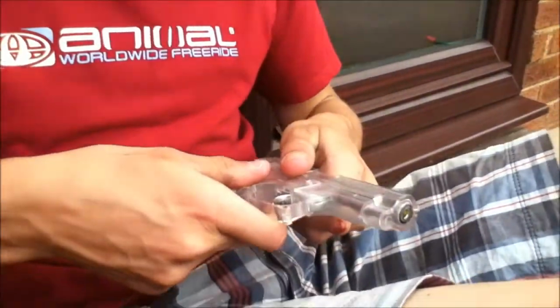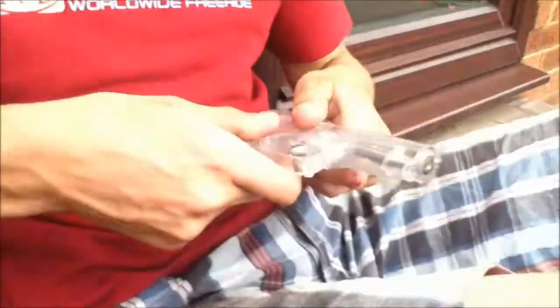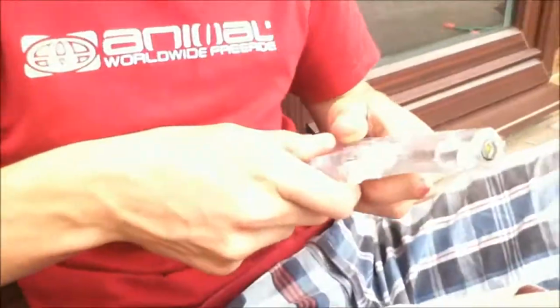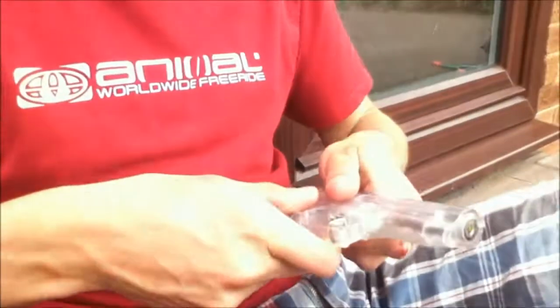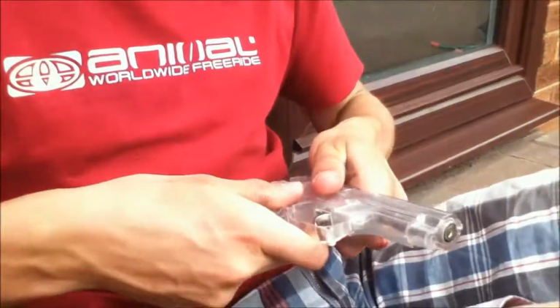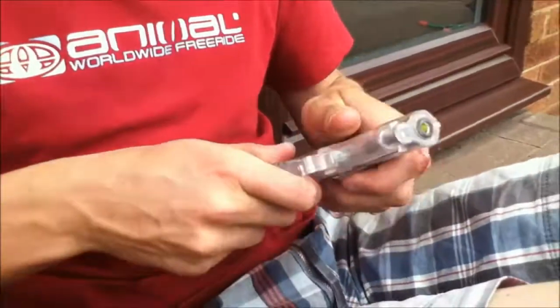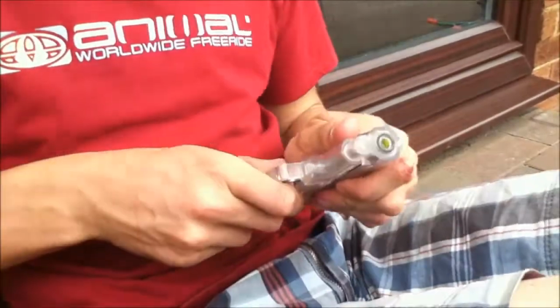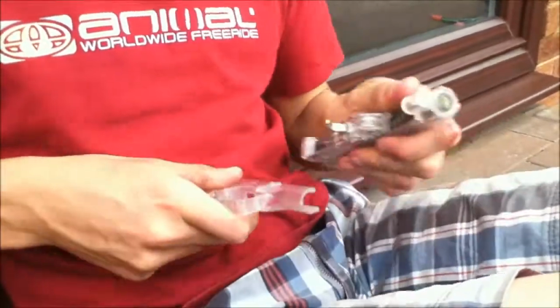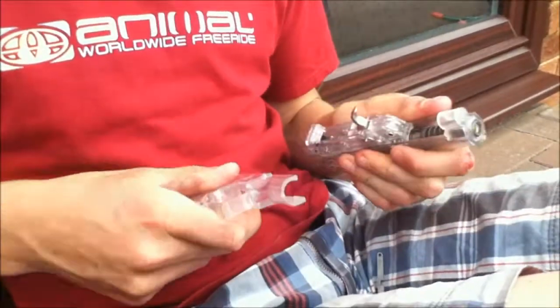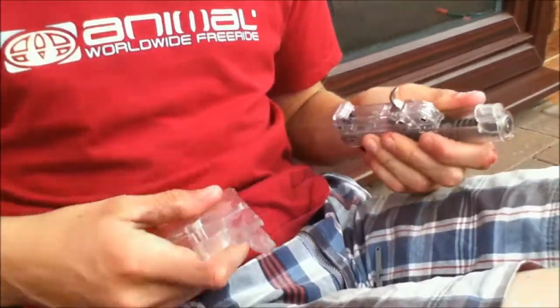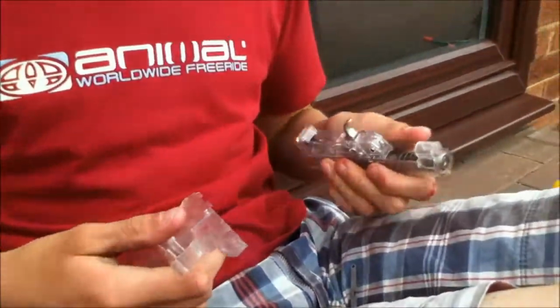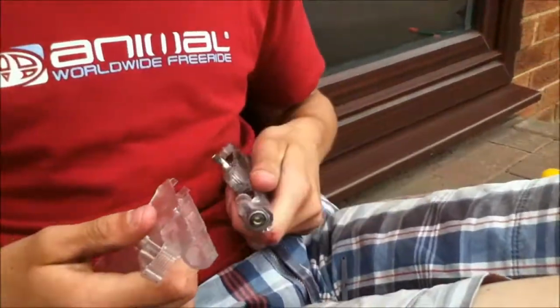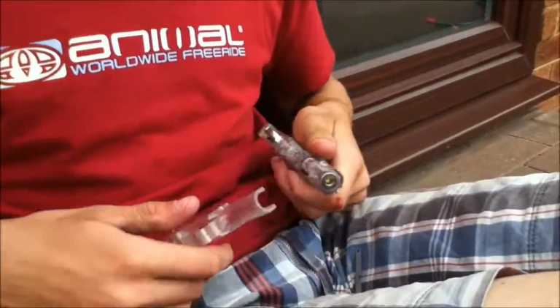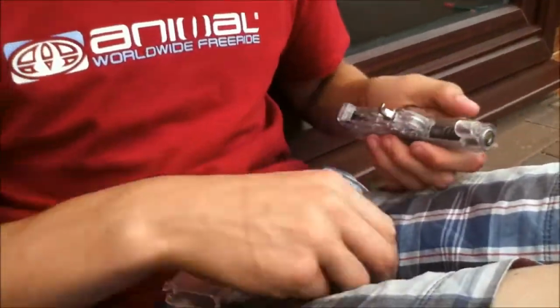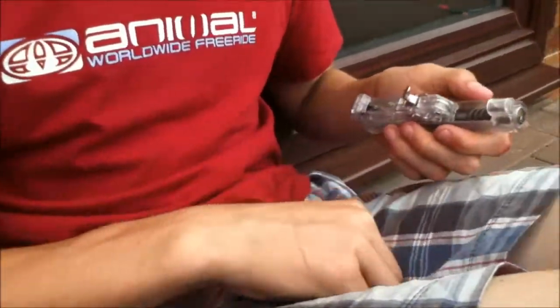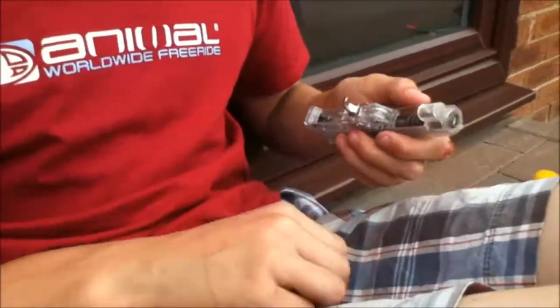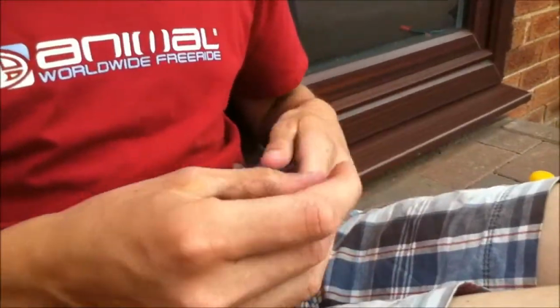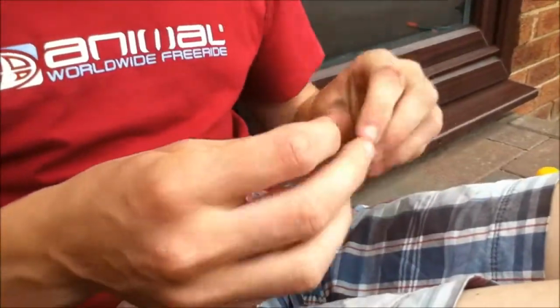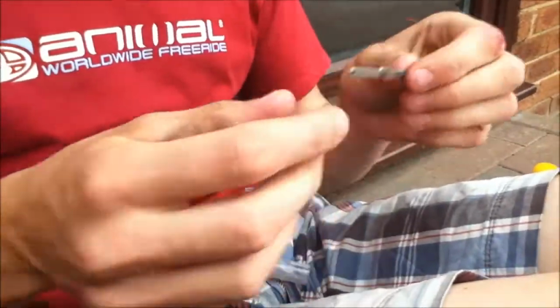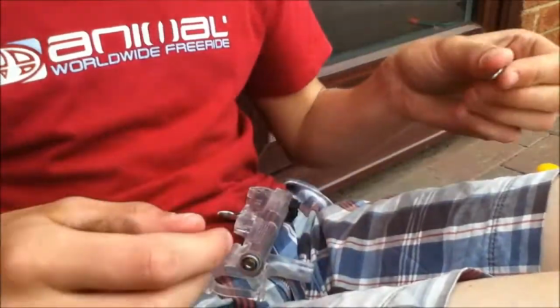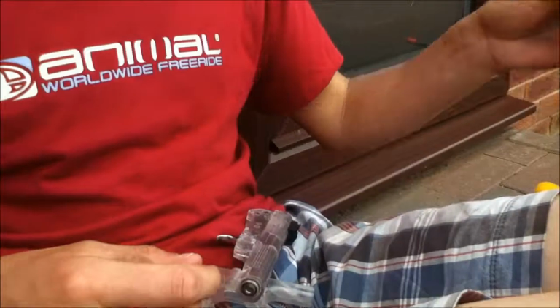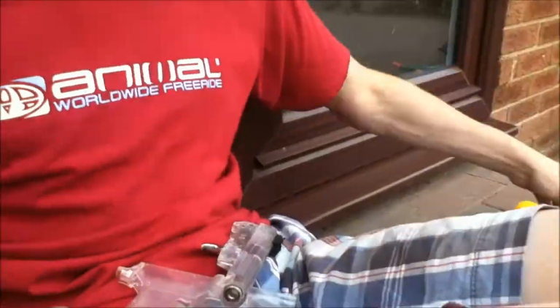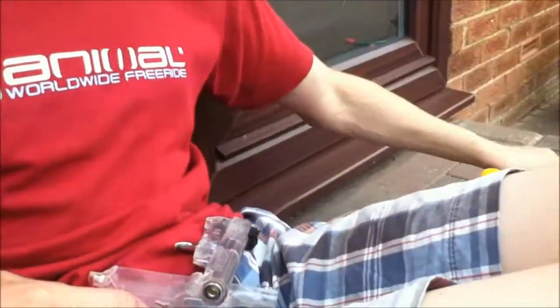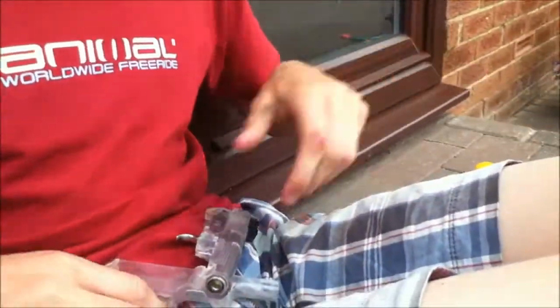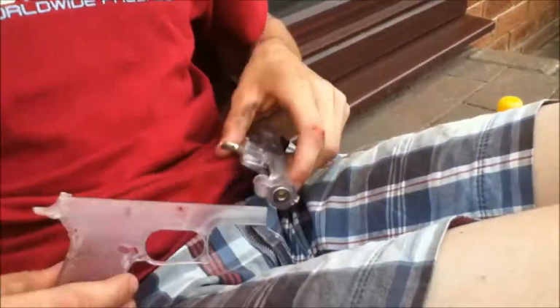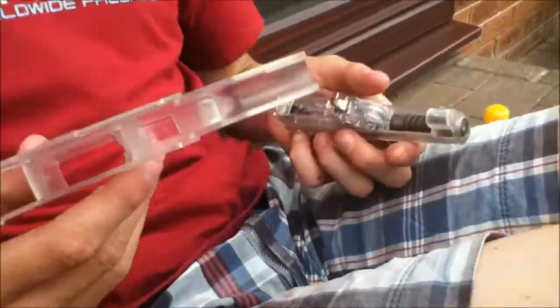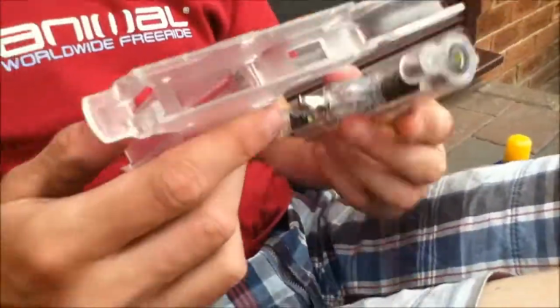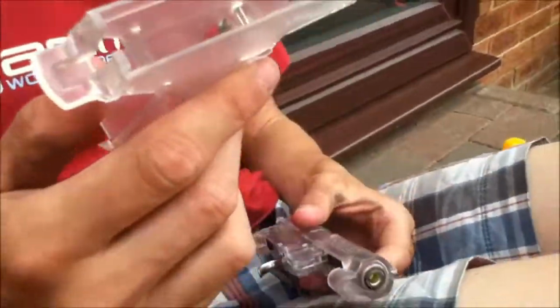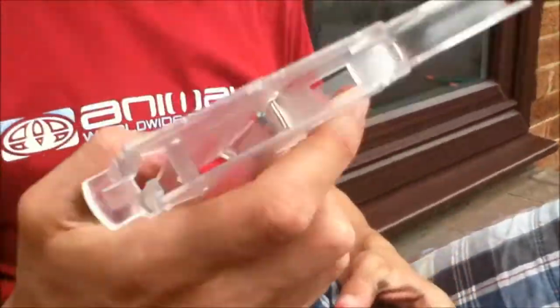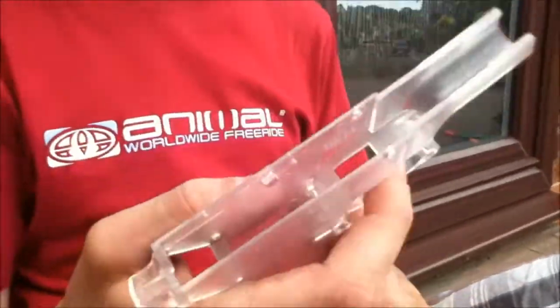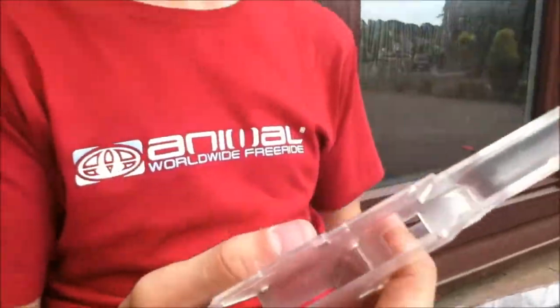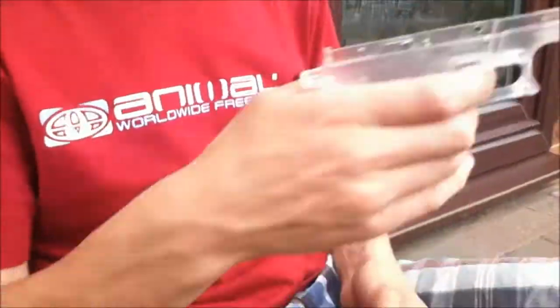Pull the gun apart like so. See? This is the device. As you can now see, the gun is in two parts.